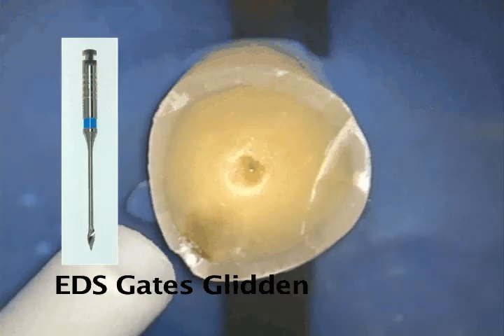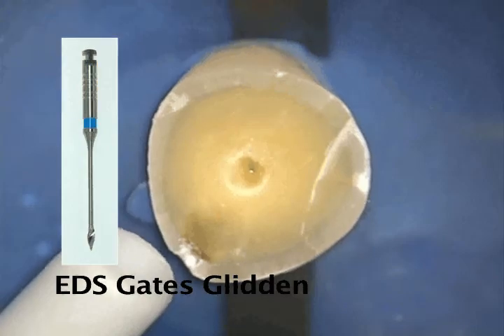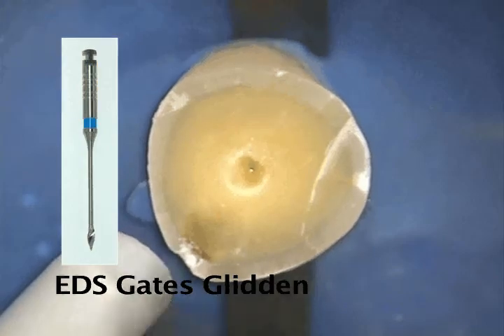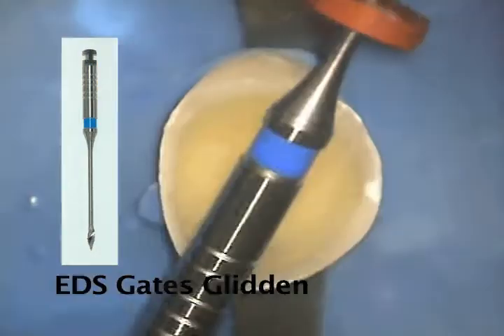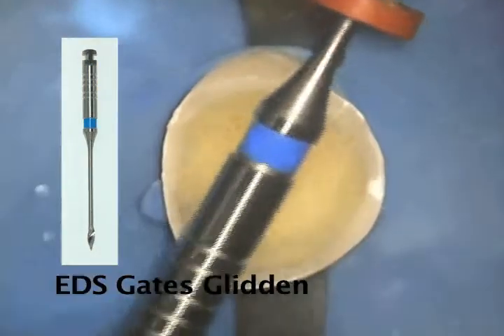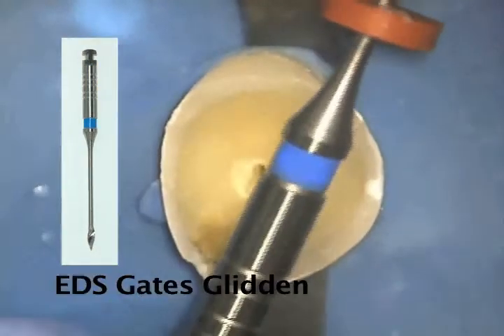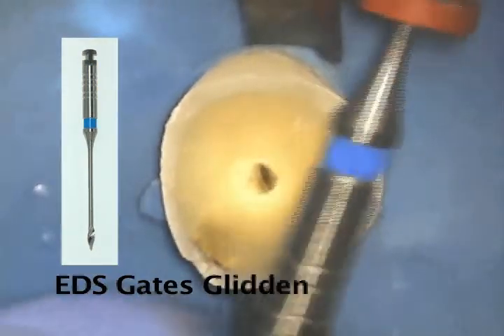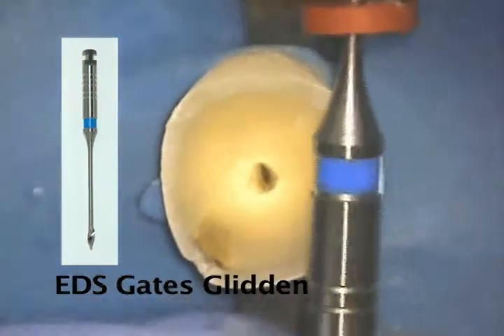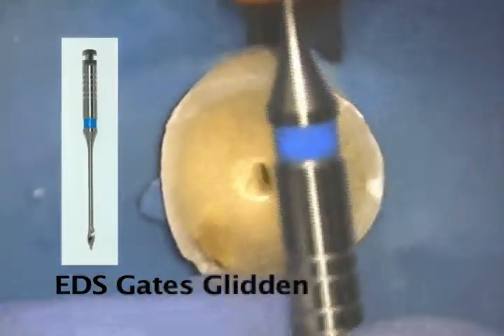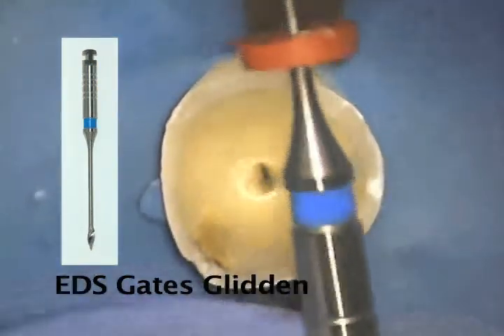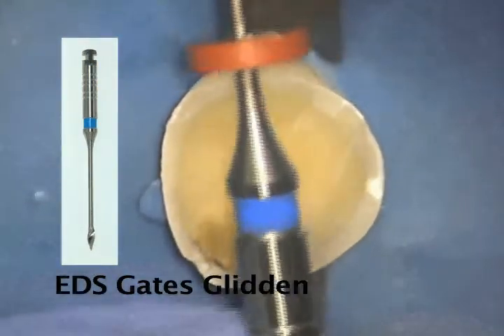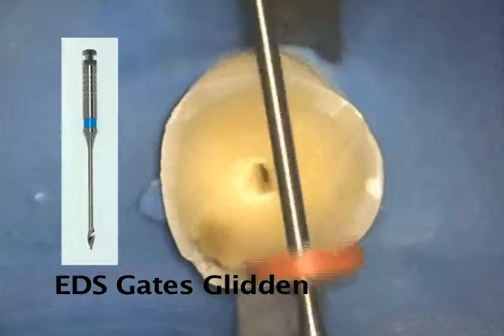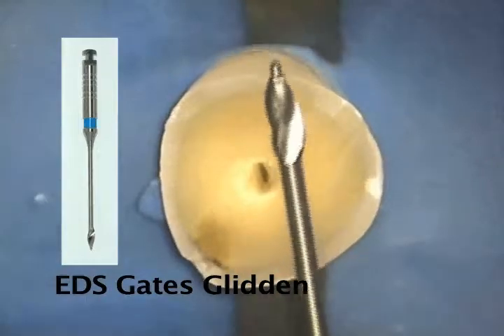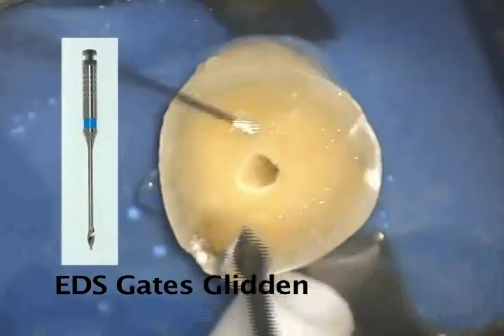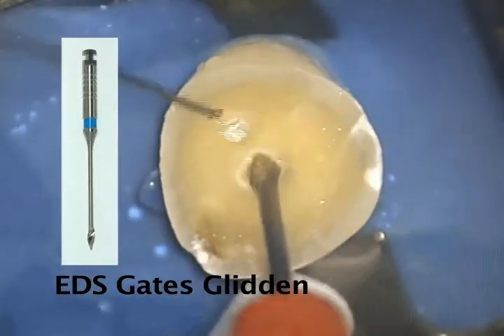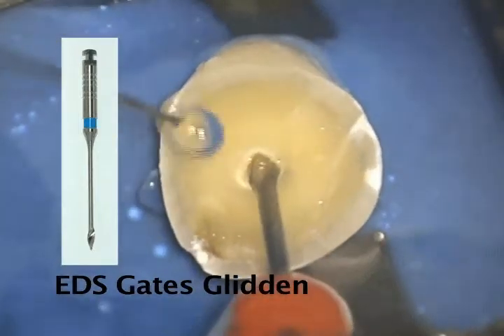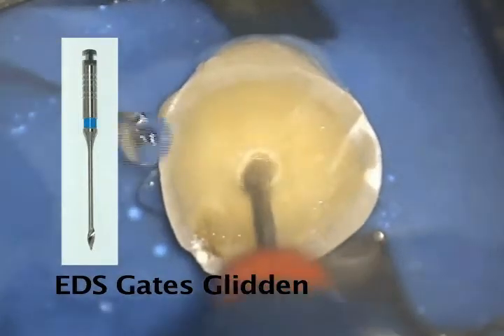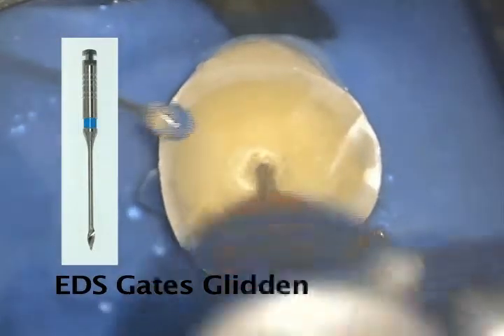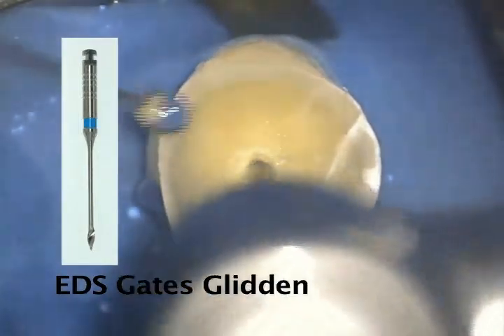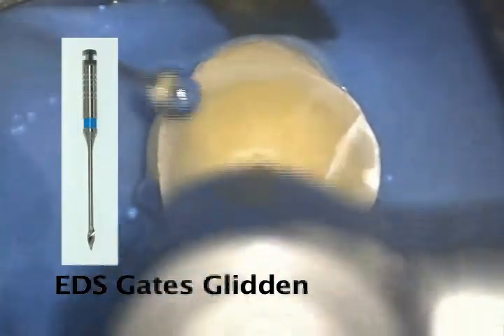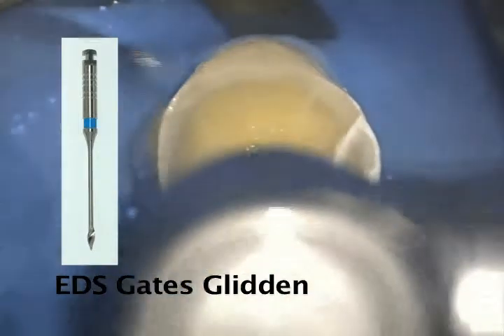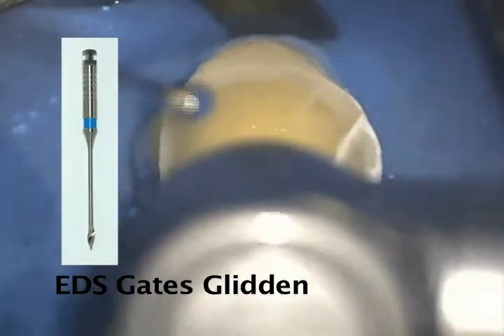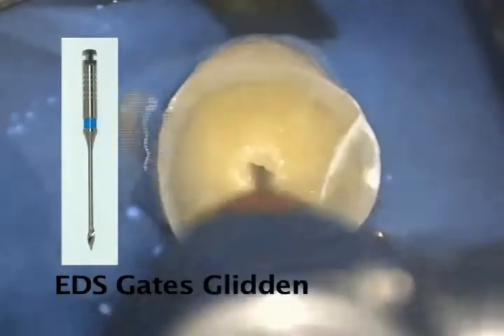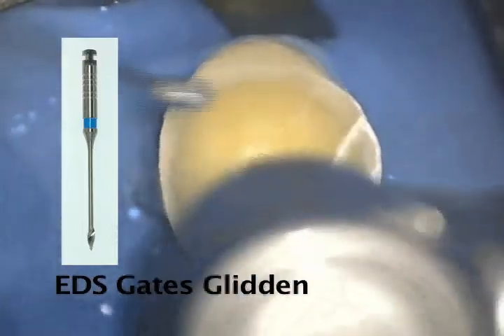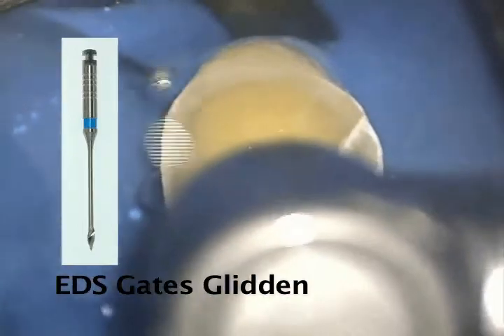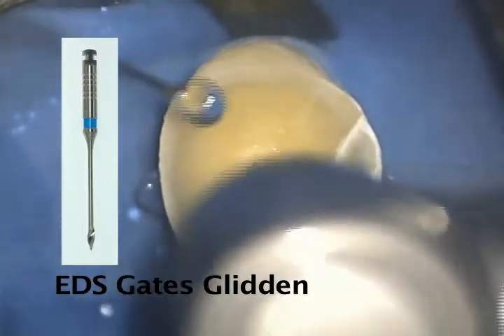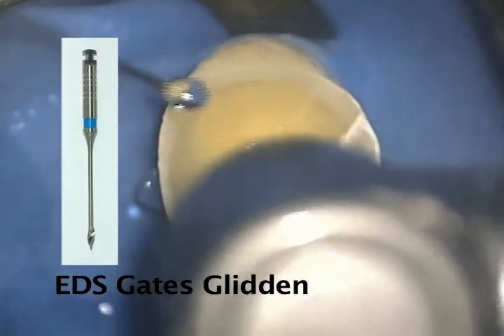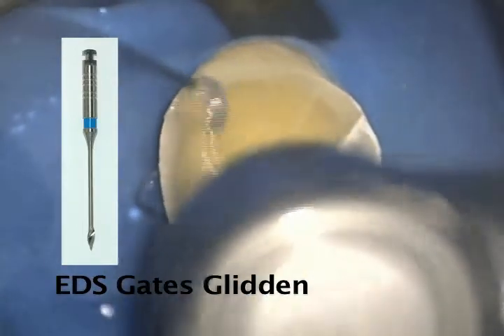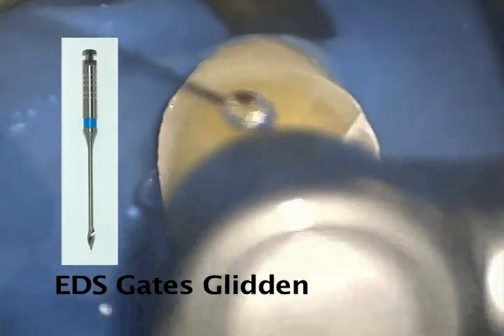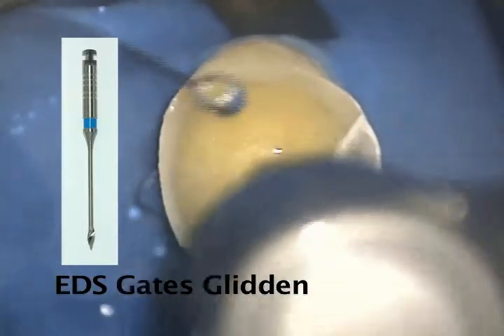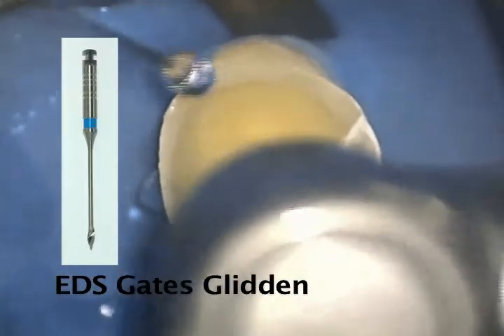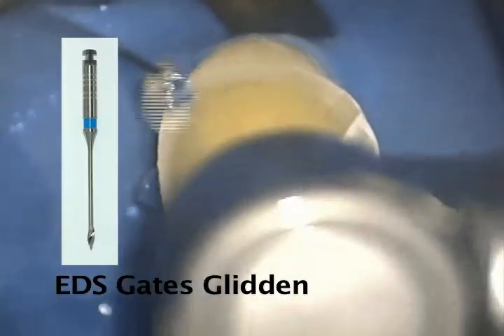In this case, we have selected the blue number two FlexiFlange fiber post to restore this cuspid tooth. We remove the gutta-percha and create 100% of the length of the post hole and 90% of the width of the post hole with an EDS blue color-coded Gates Glidden drill.